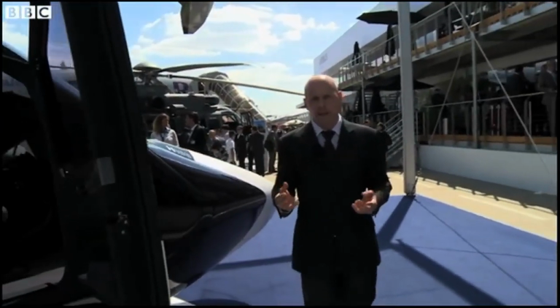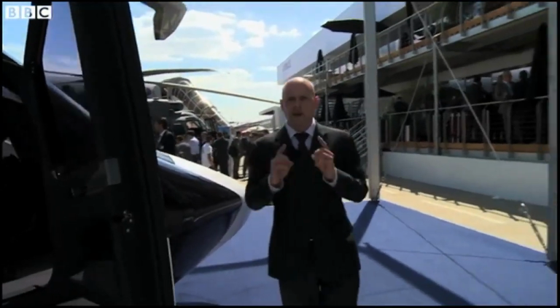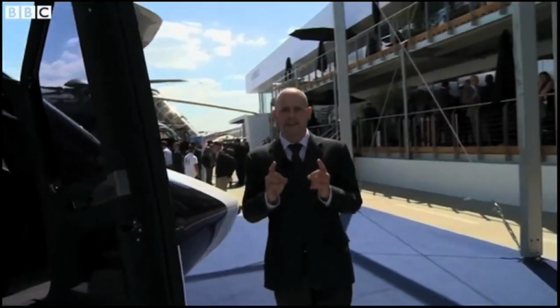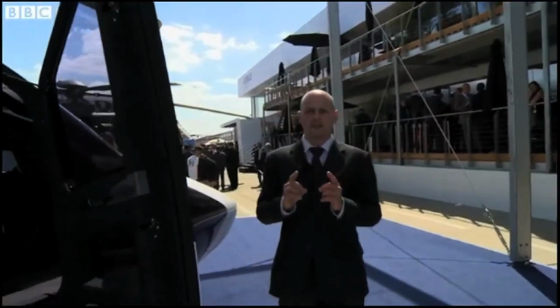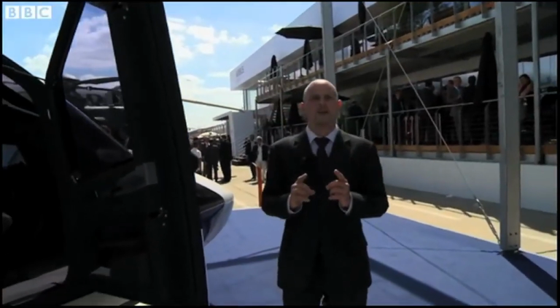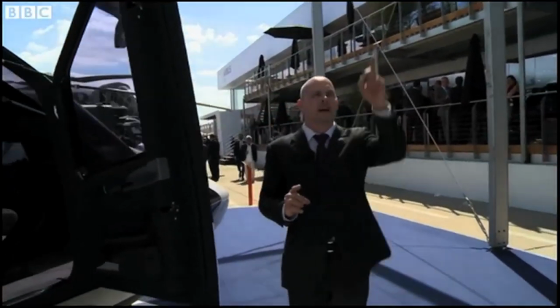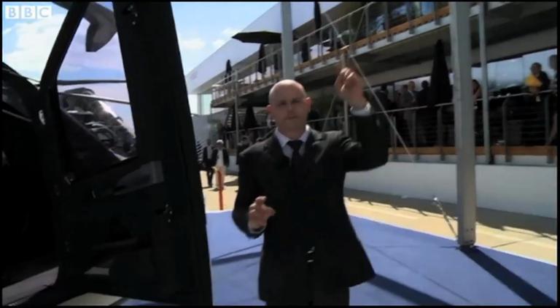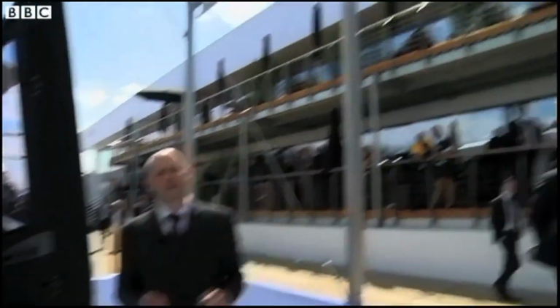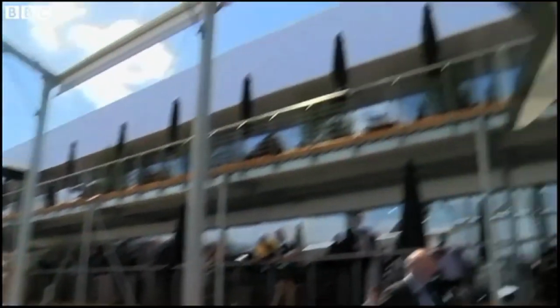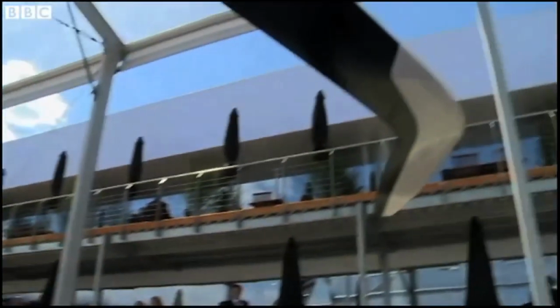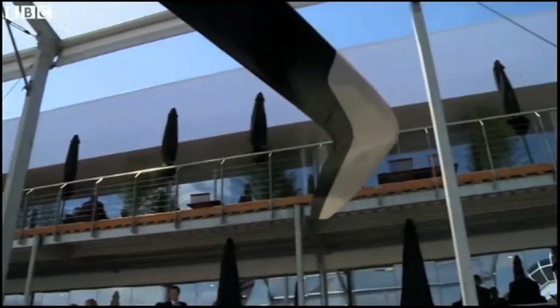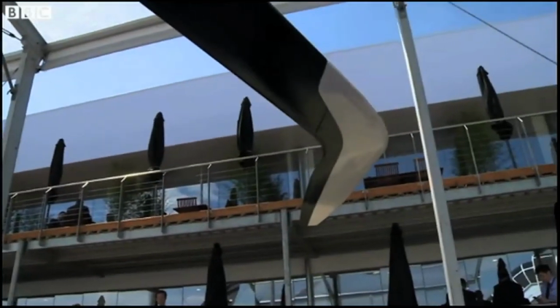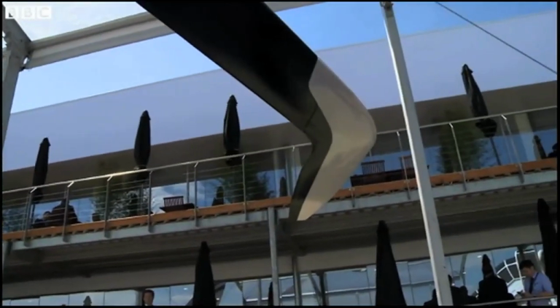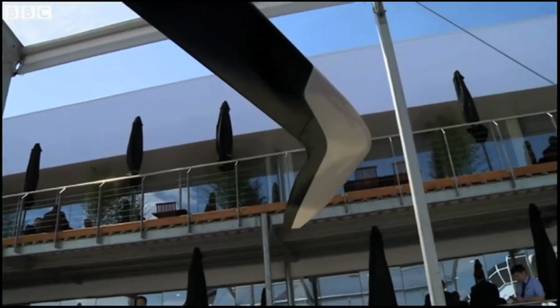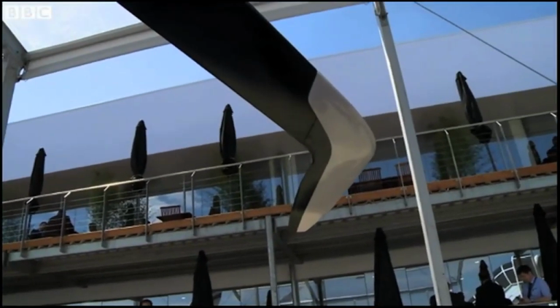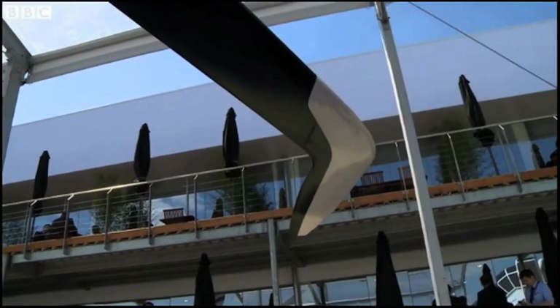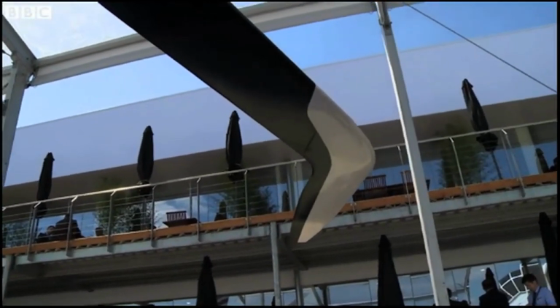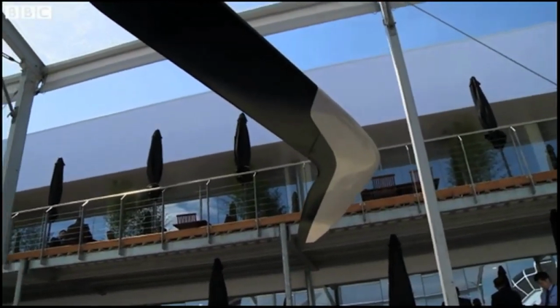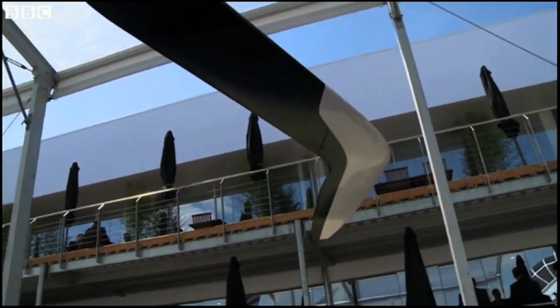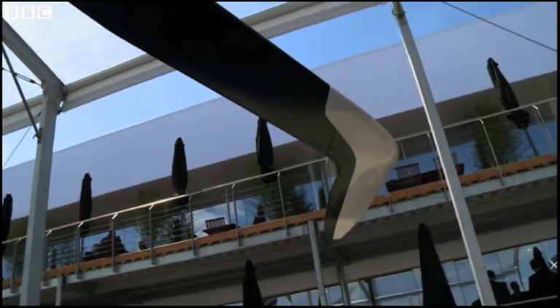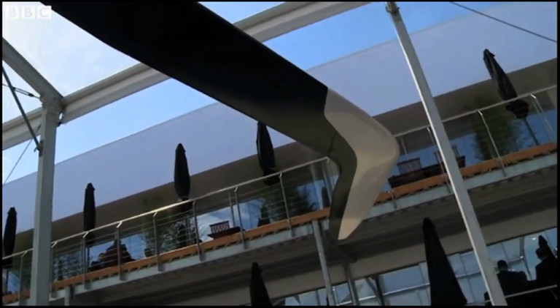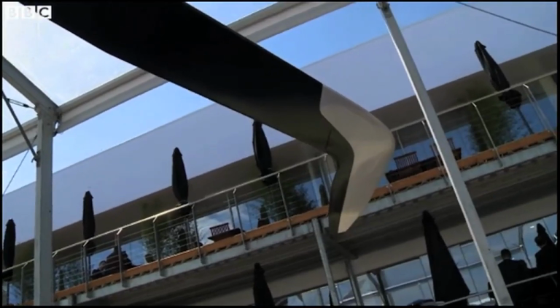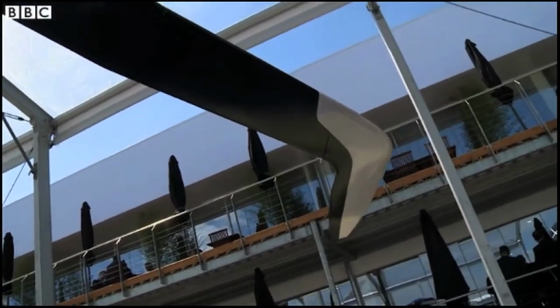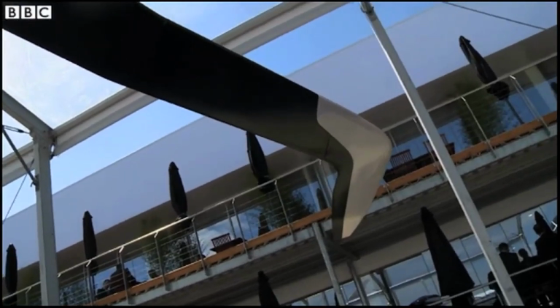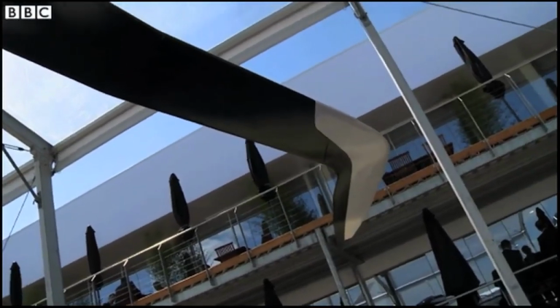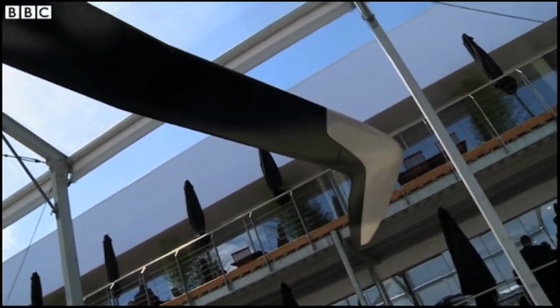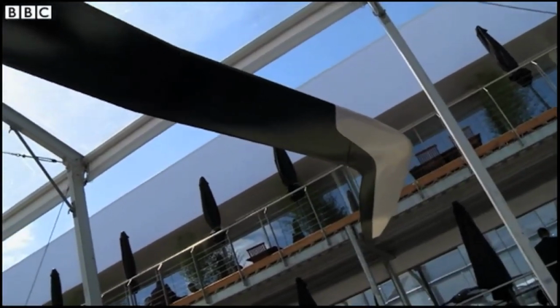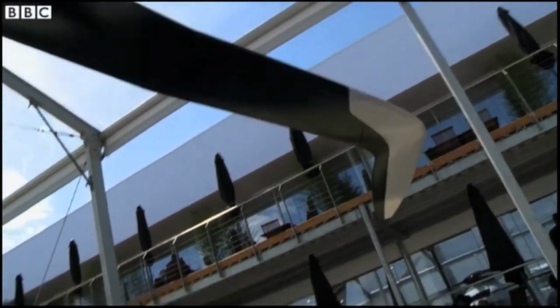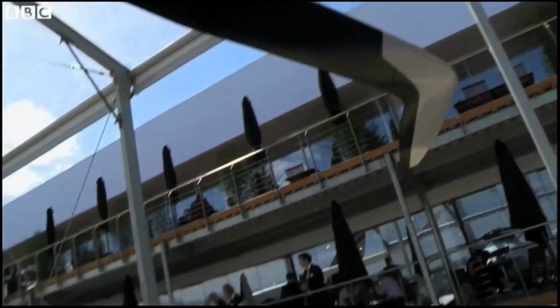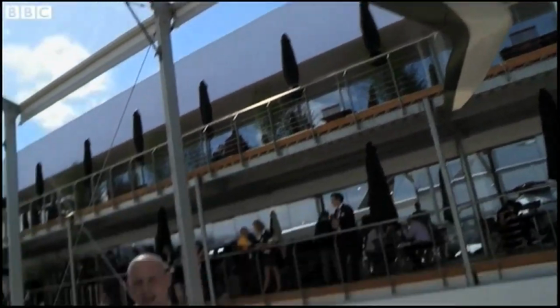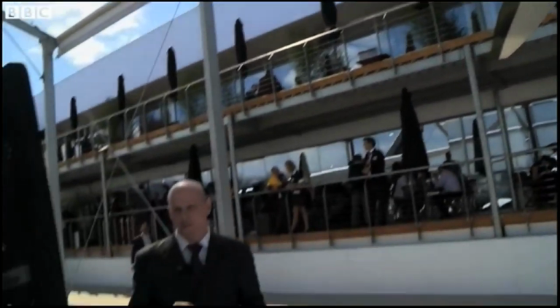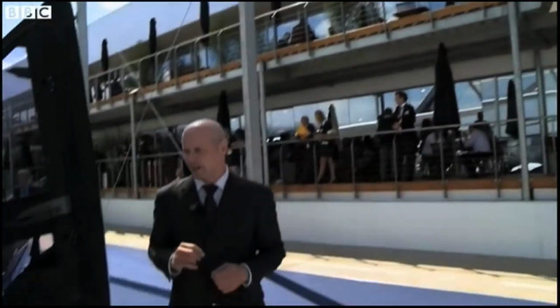Some other details as well — look up. See those rotor blades? They're kinked like hockey sticks. That means it's less noisy than other helicopters, which is good if you're flying in urban areas.